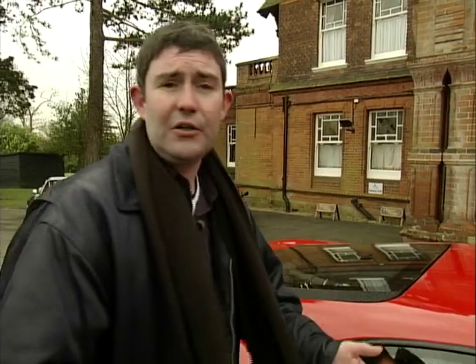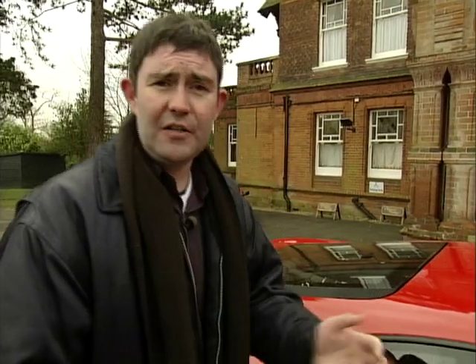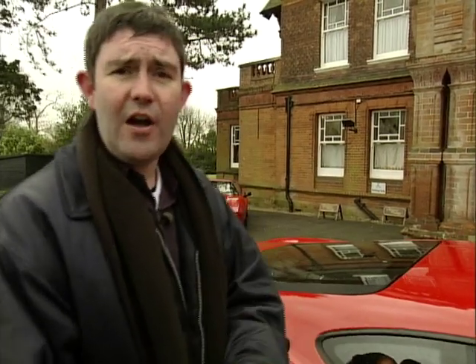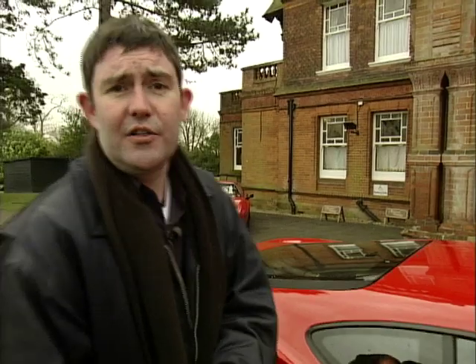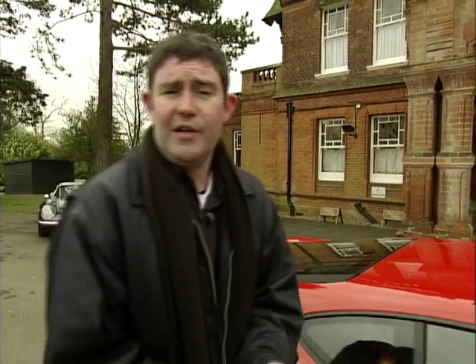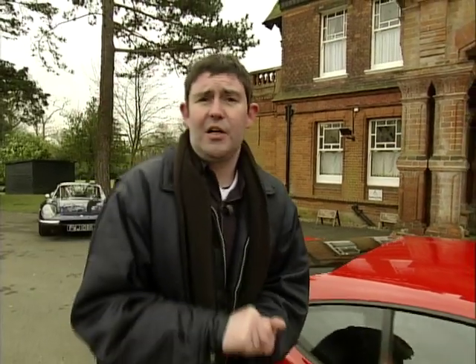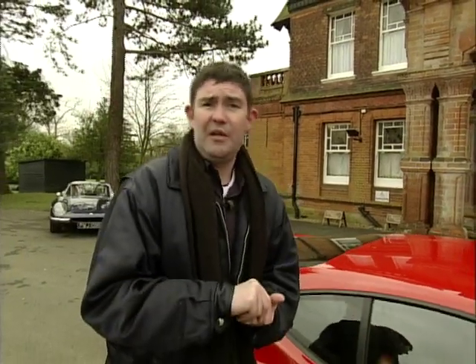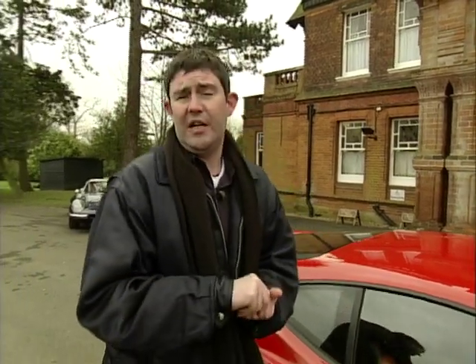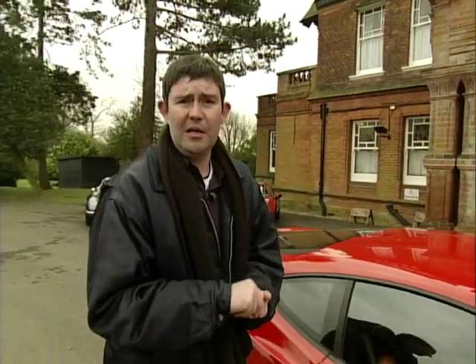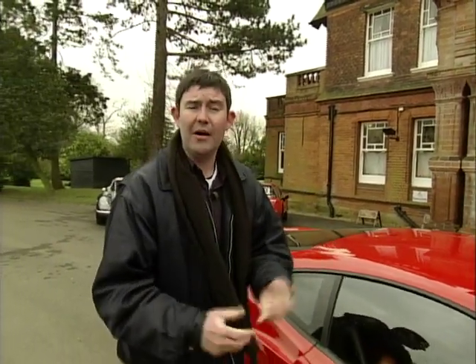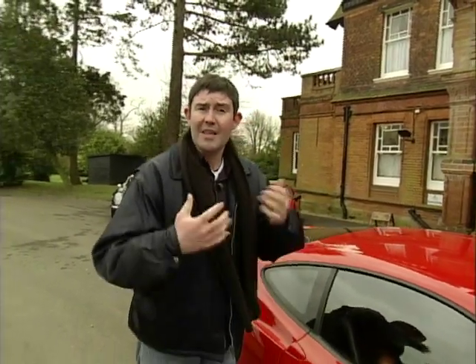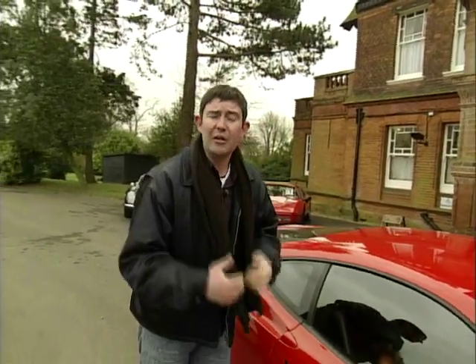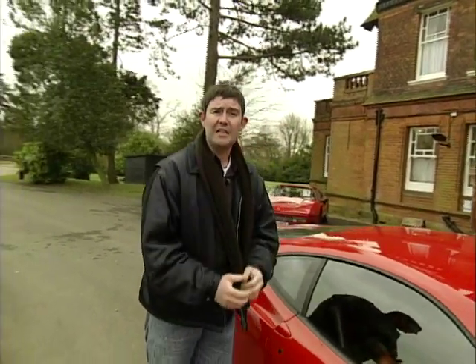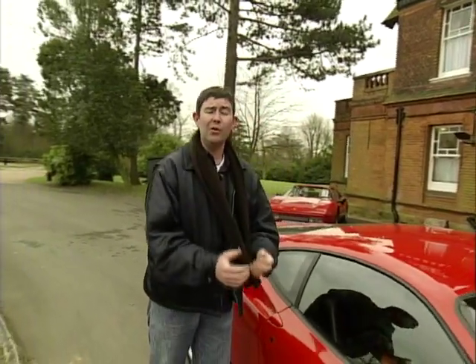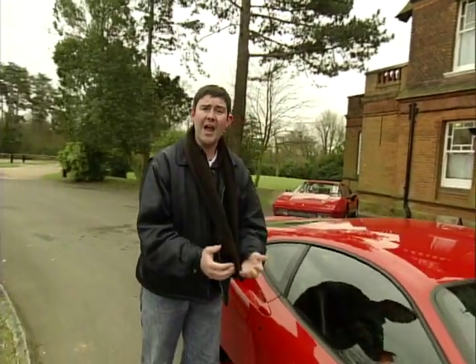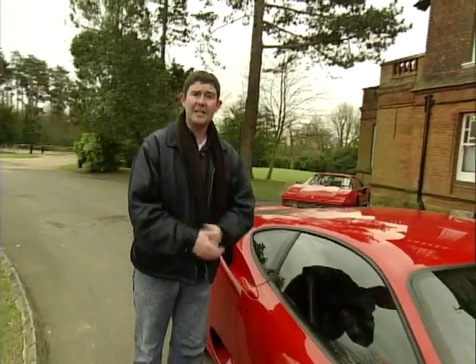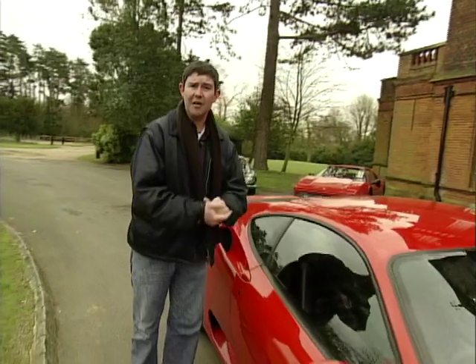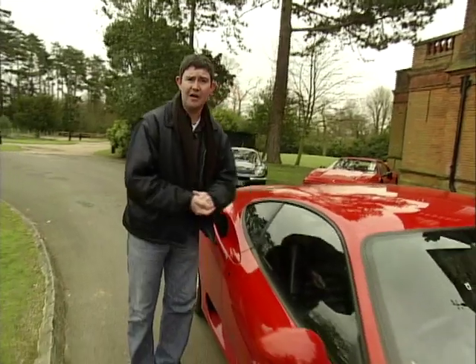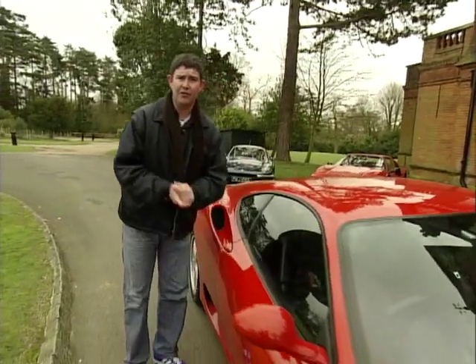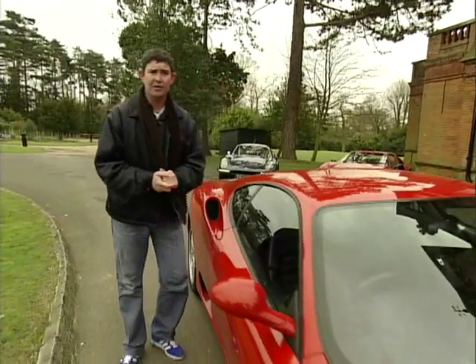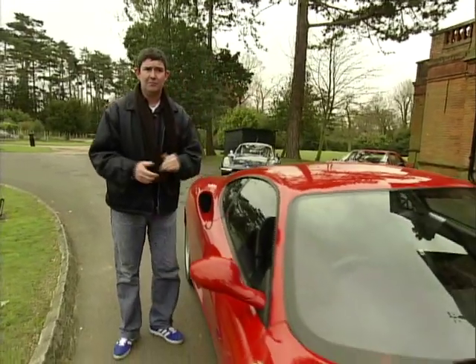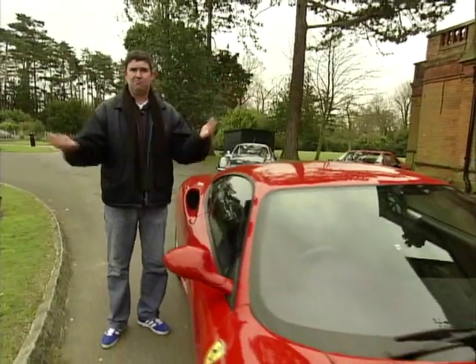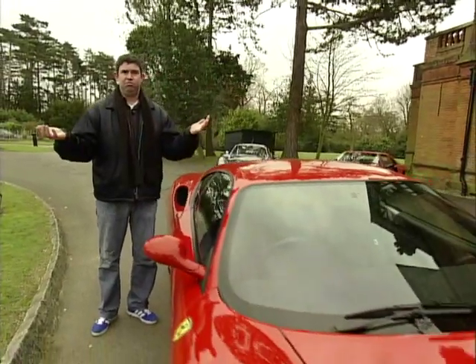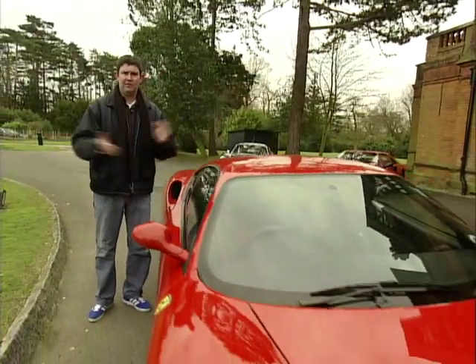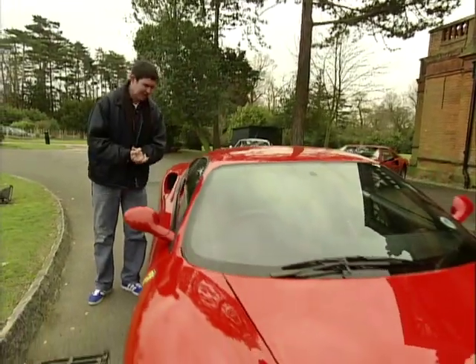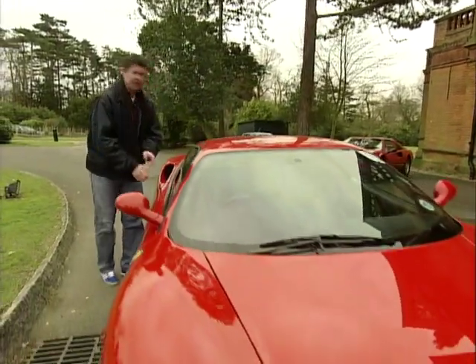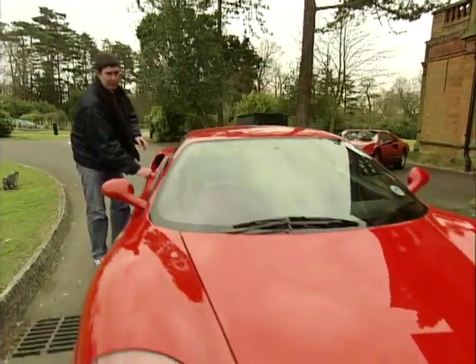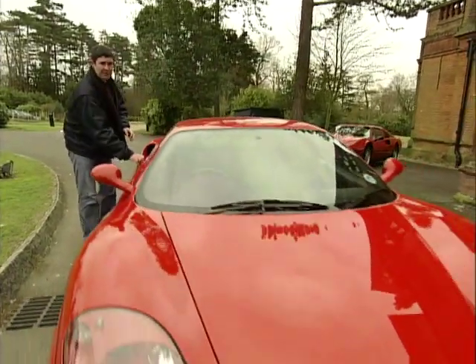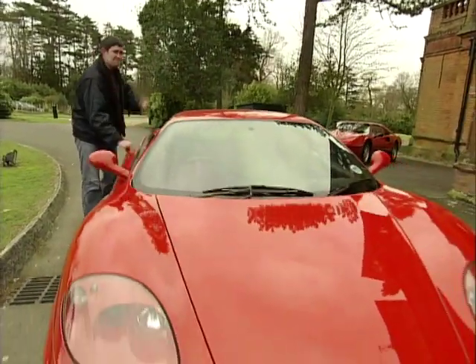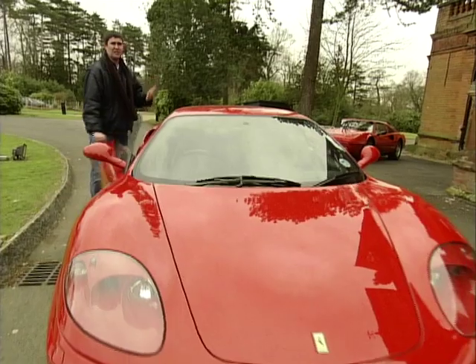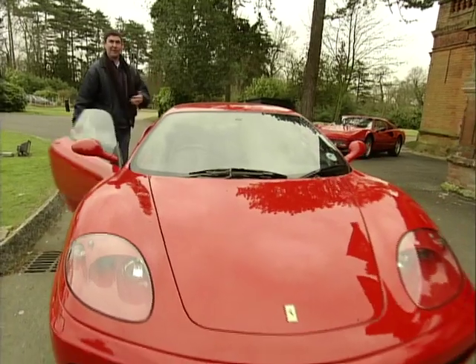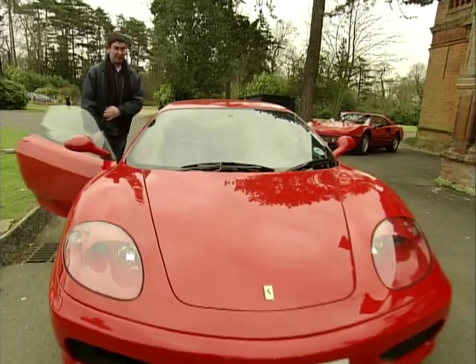Now according to Ferrari, at somewhere near top speed — 180 miles per hour — that will be creating about 180 kilograms of downforce. Let's see how much we create at 38 miles per hour.